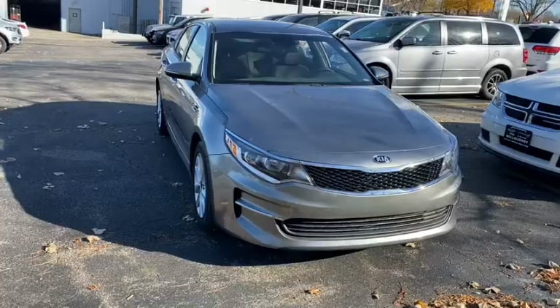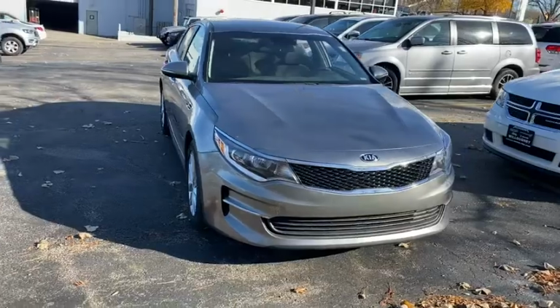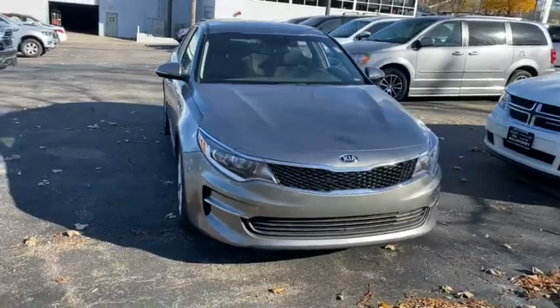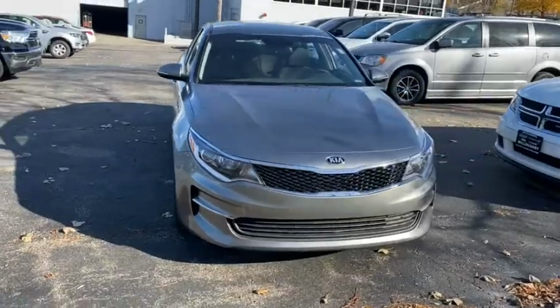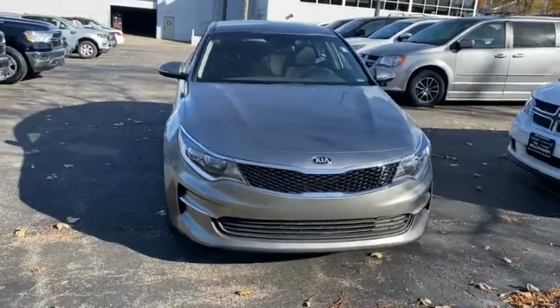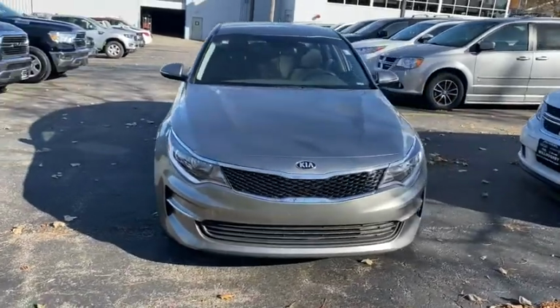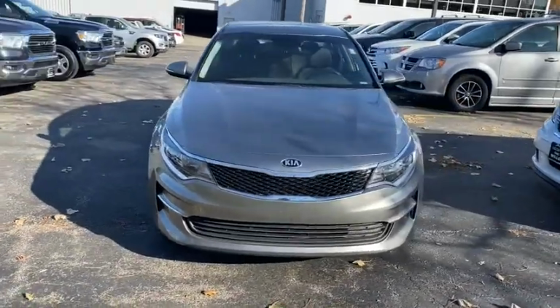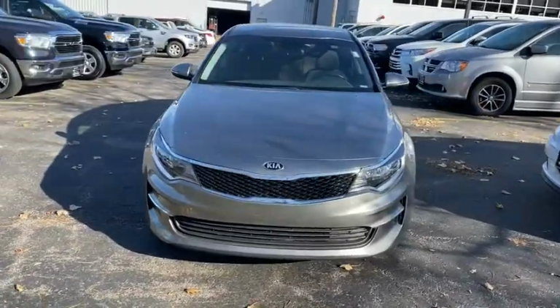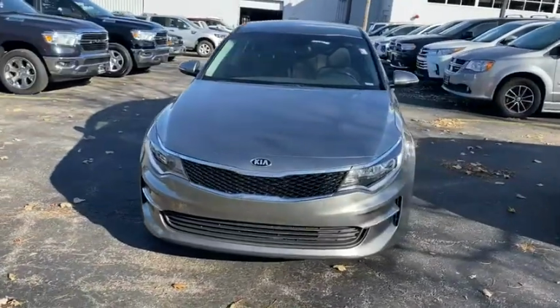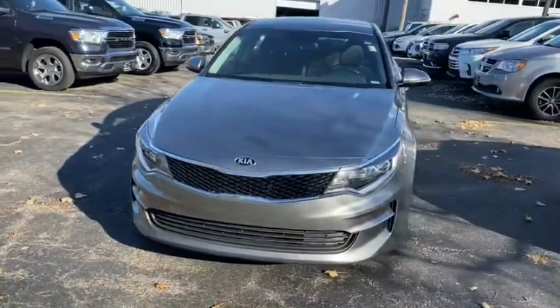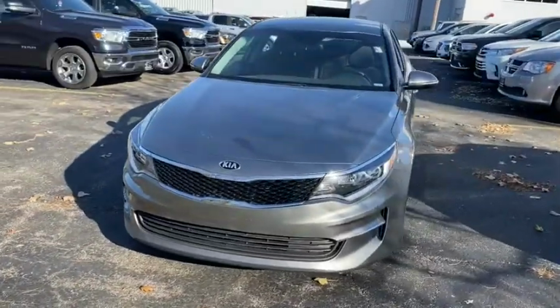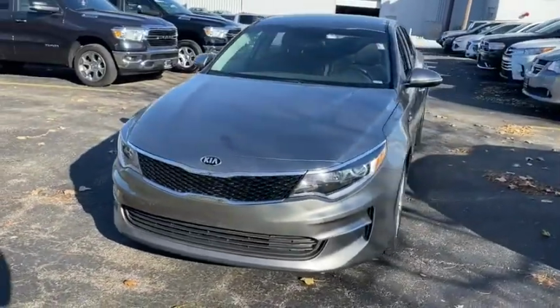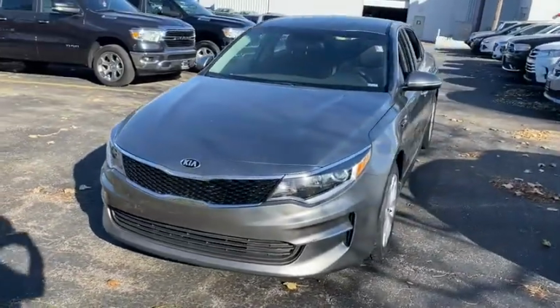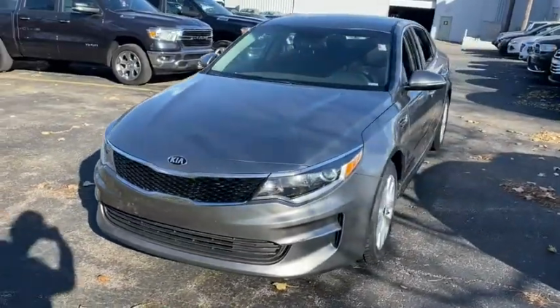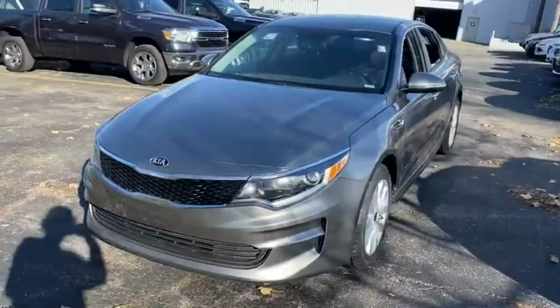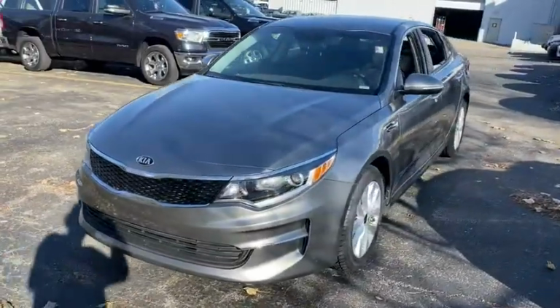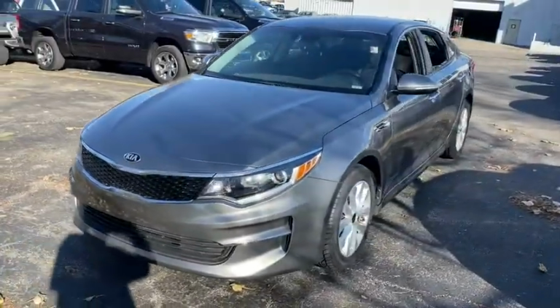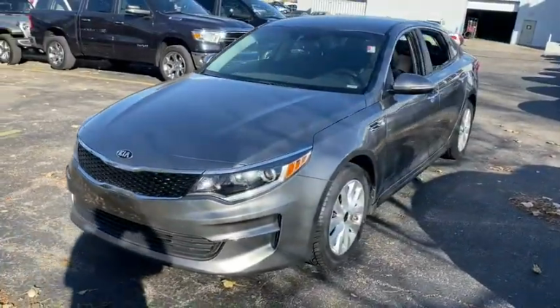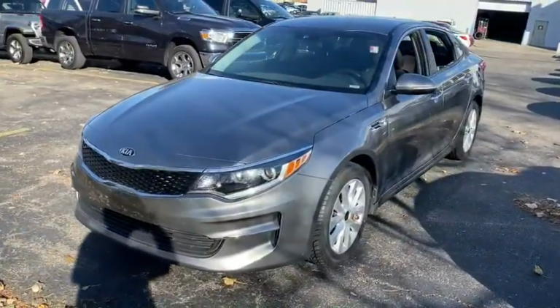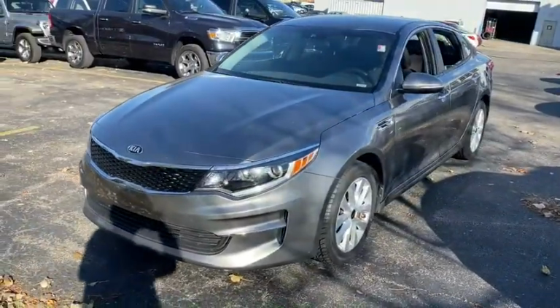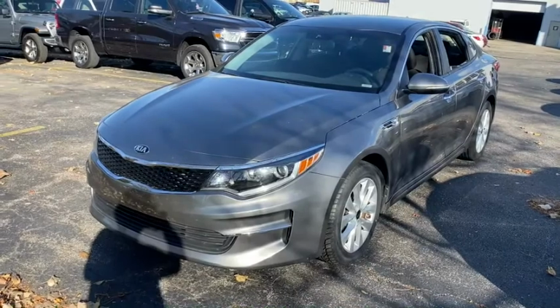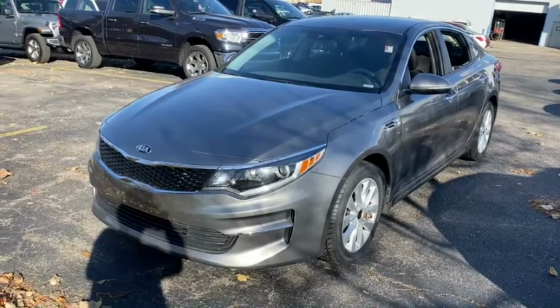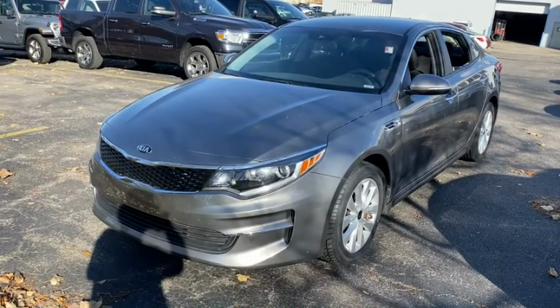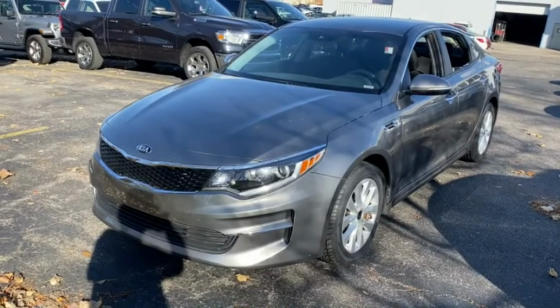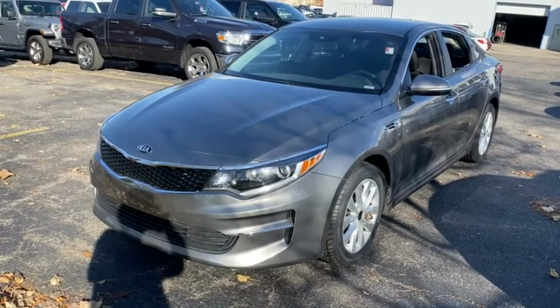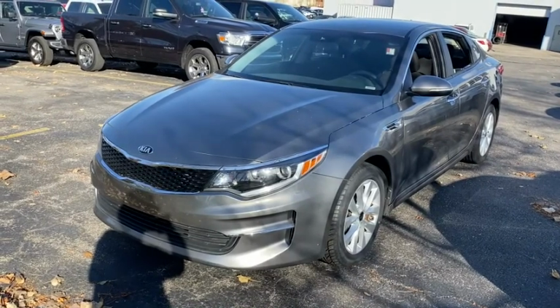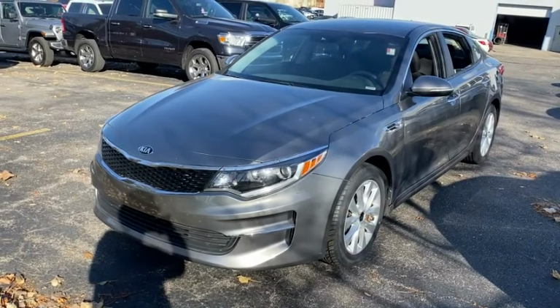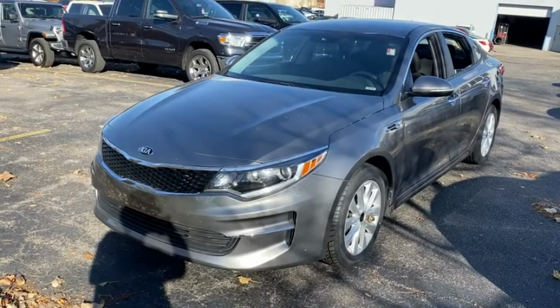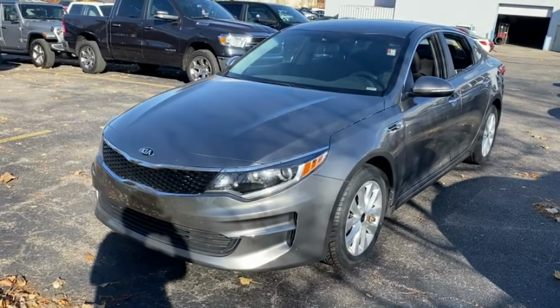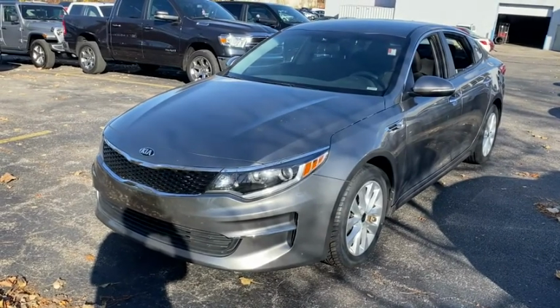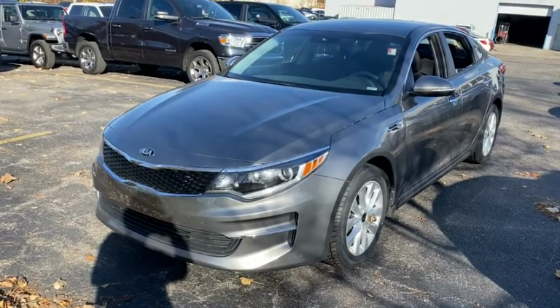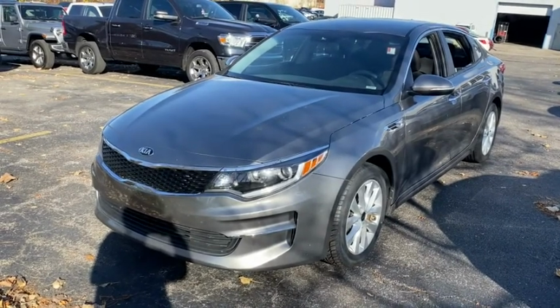Take a ride in the 2016 Kia Optima. The all-new Kia Optima offers a new level of style and performance features from Kia.